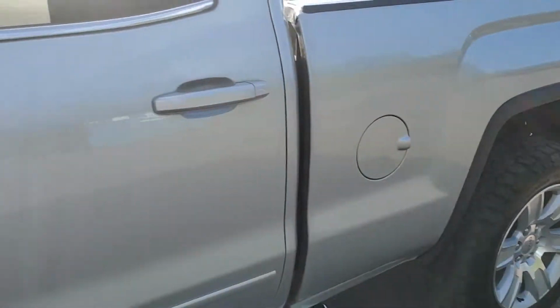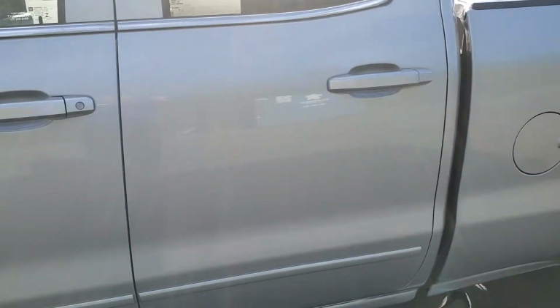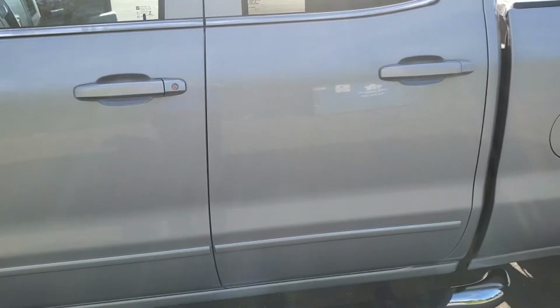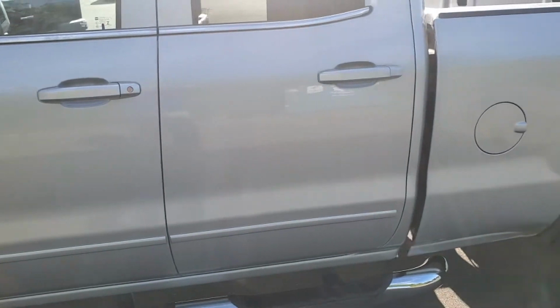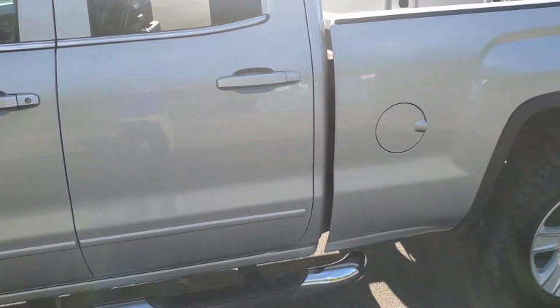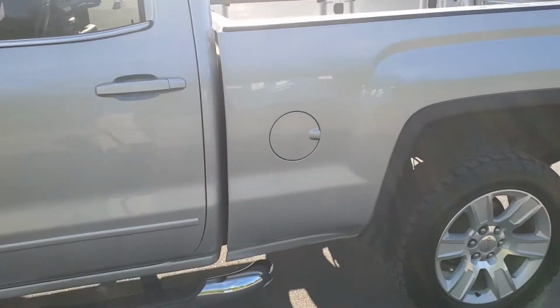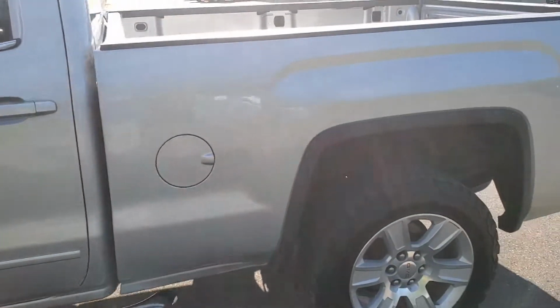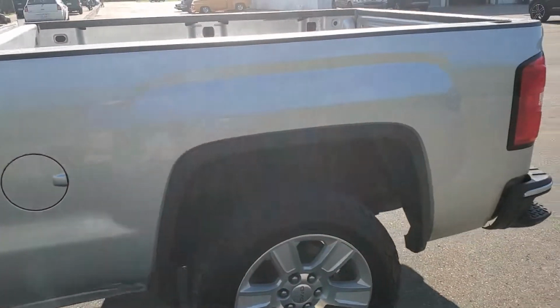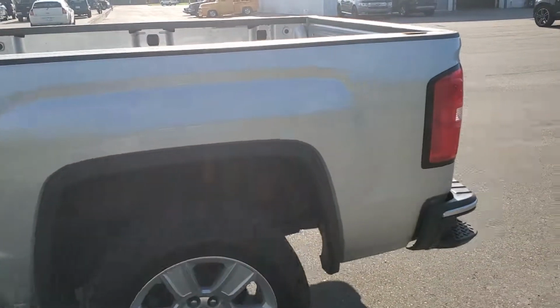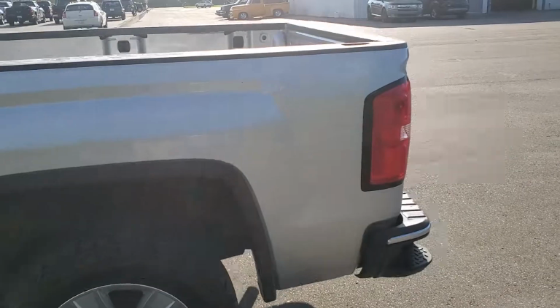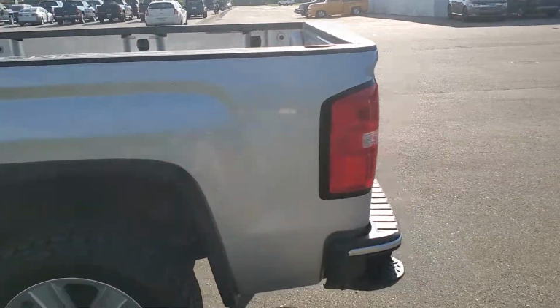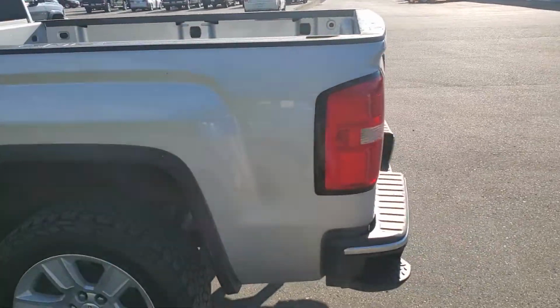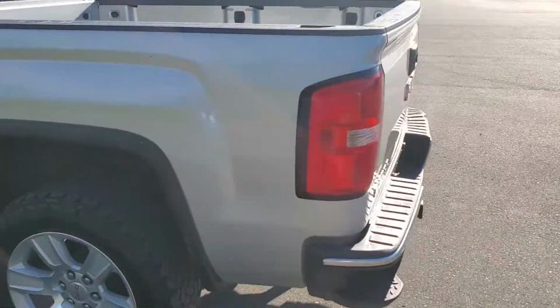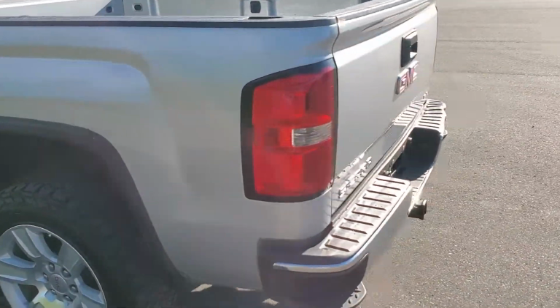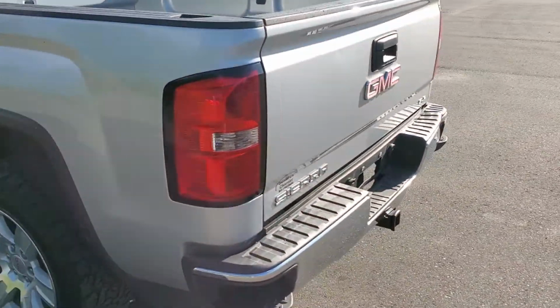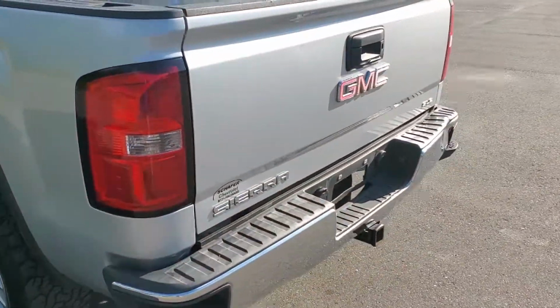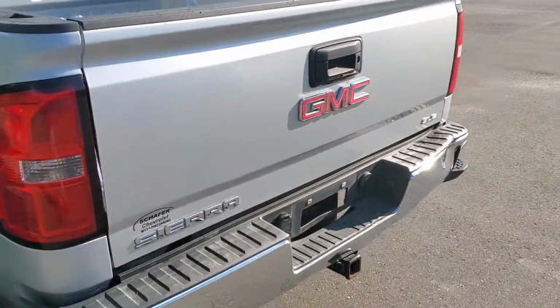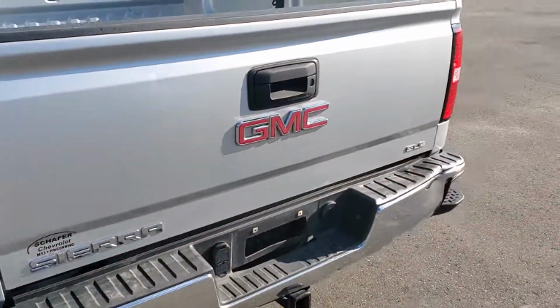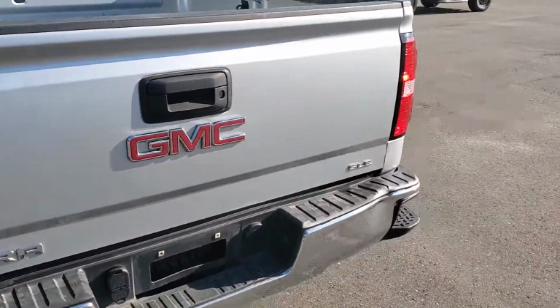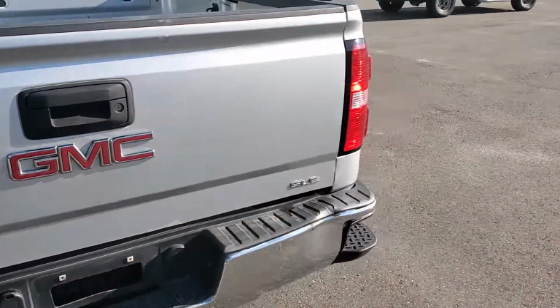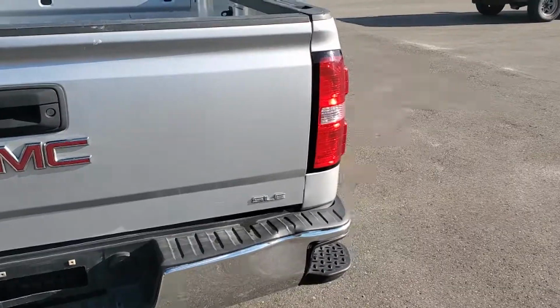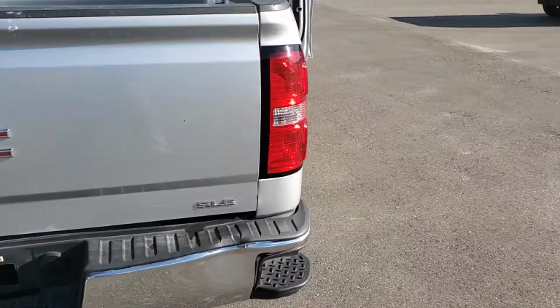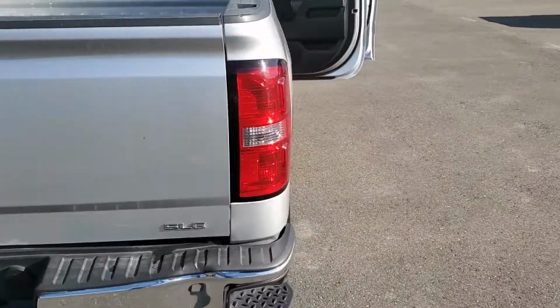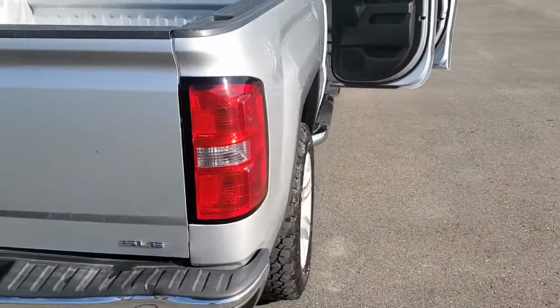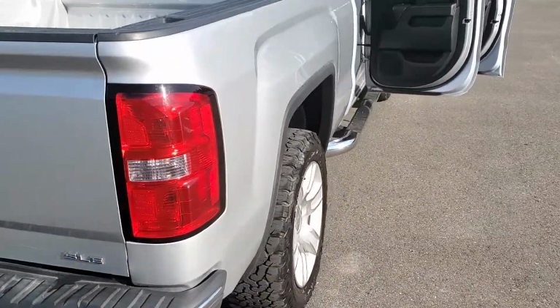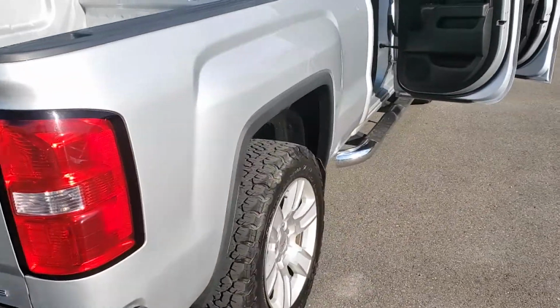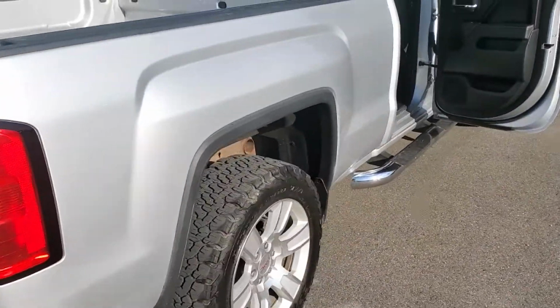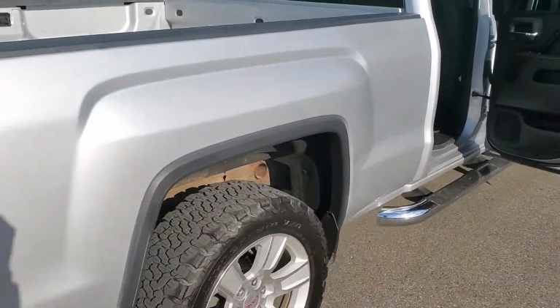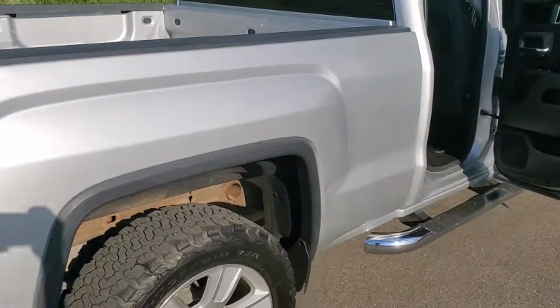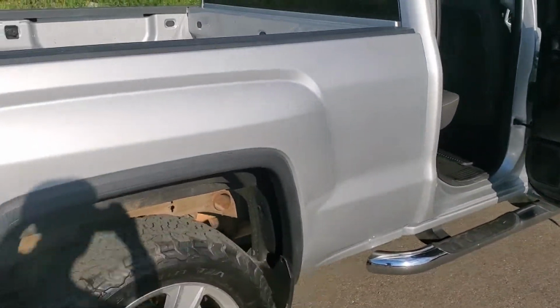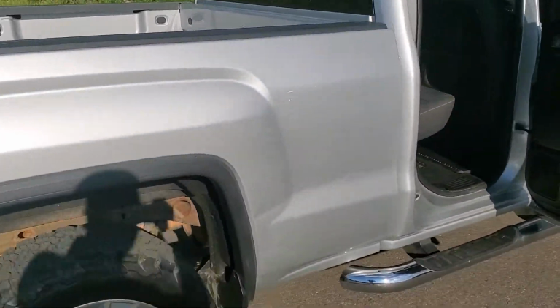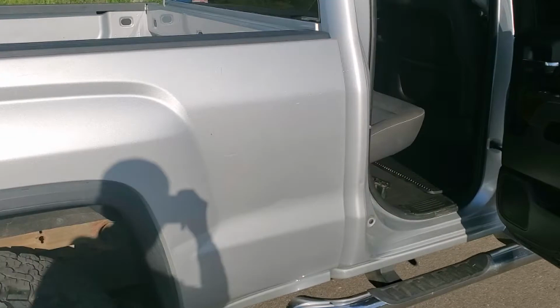It's just more cosmetic on the inside. I can't smell cigarette smoke even though I can tell they smoked in there — they did a pretty good job of getting that out. I'm sure they're gonna hit it again before it goes on the lot.